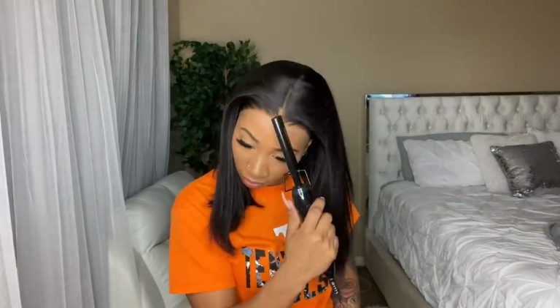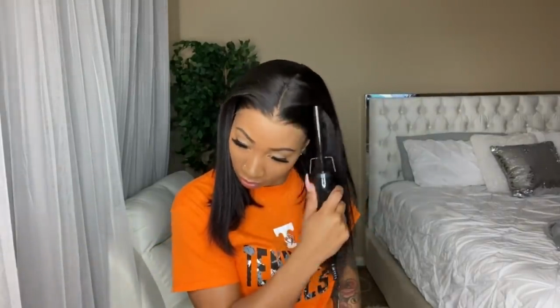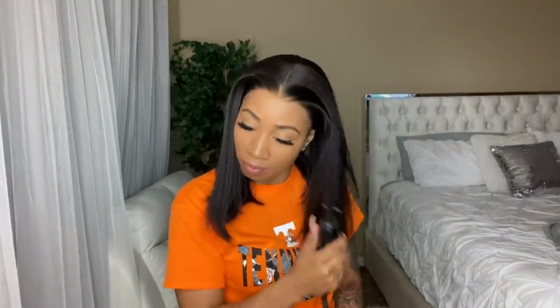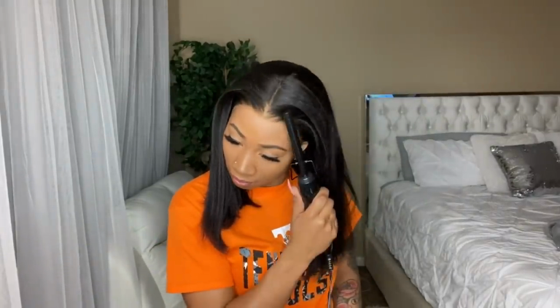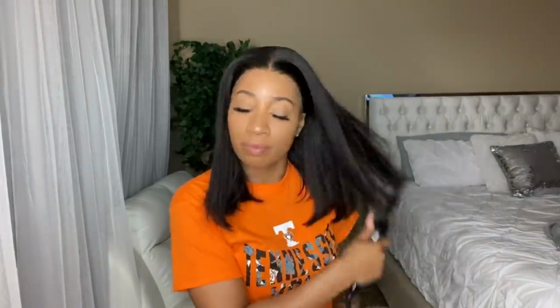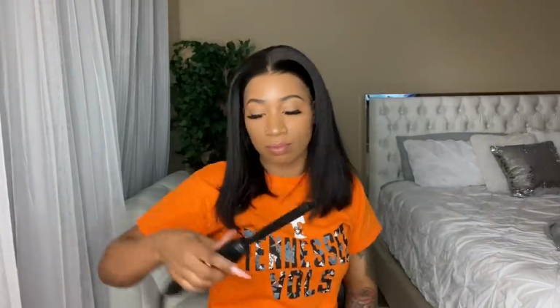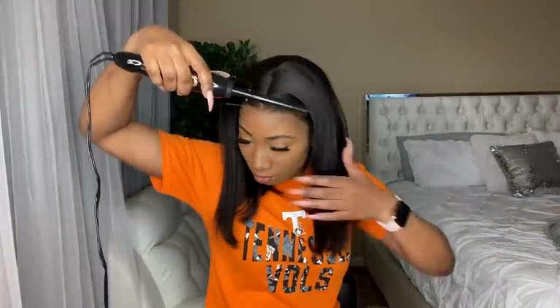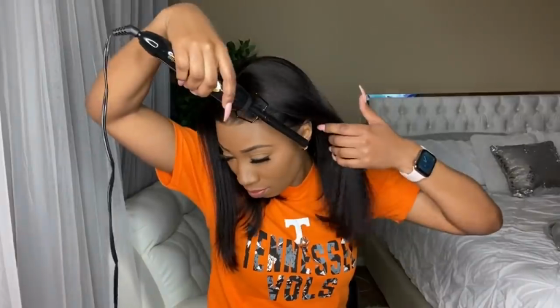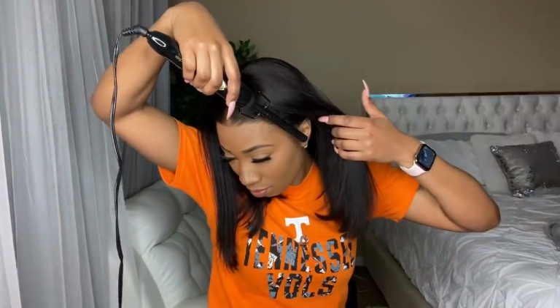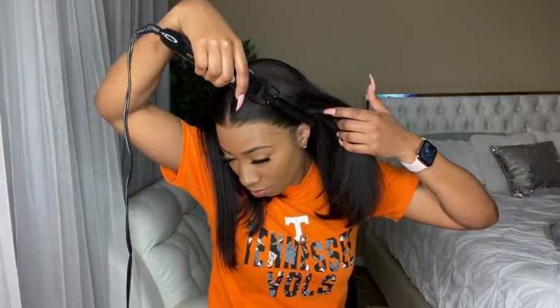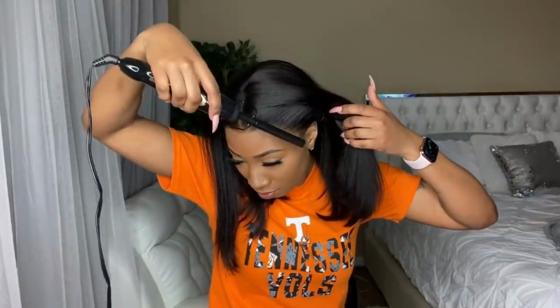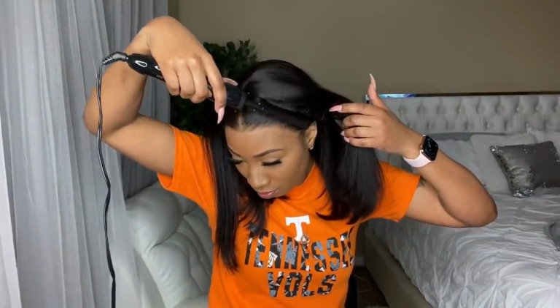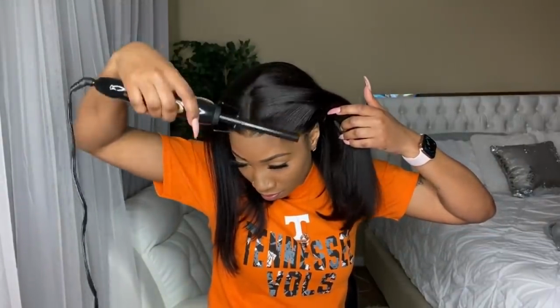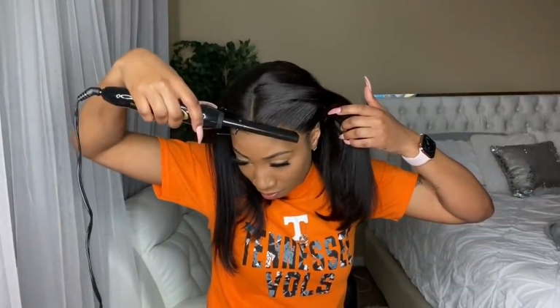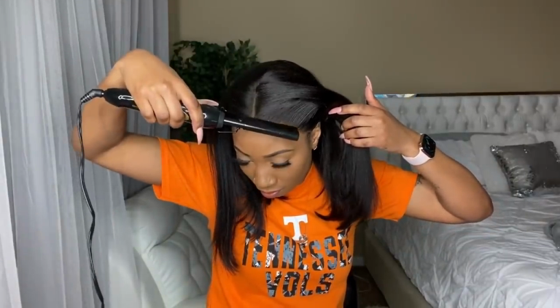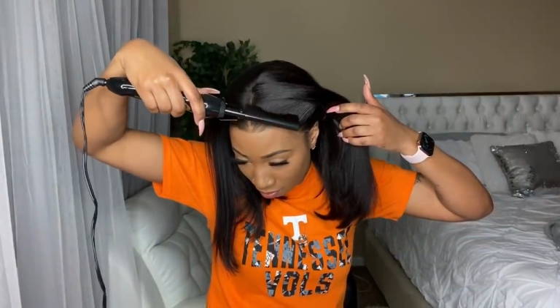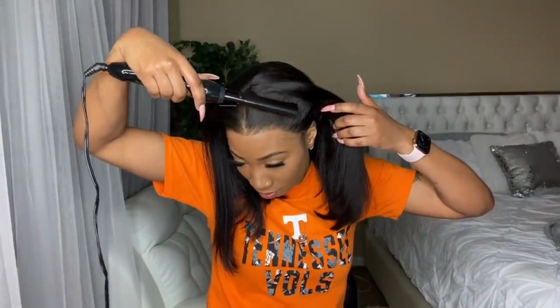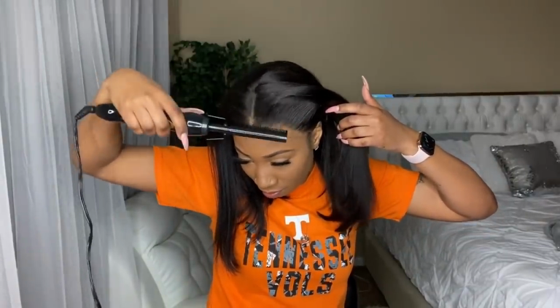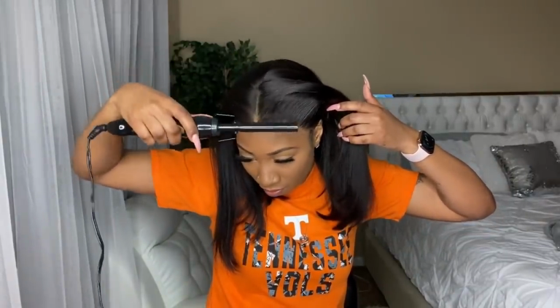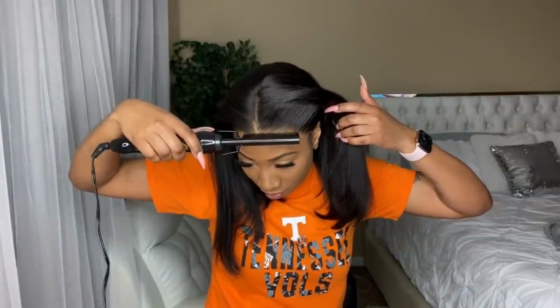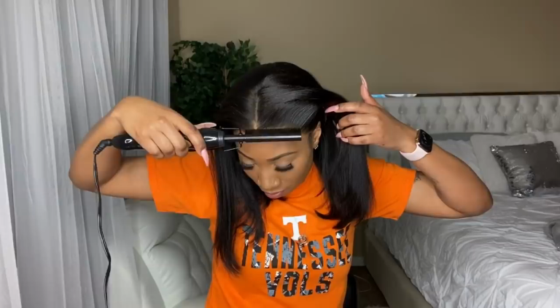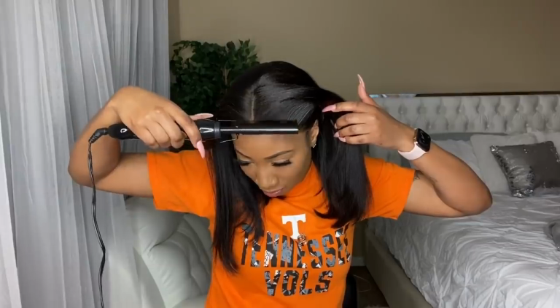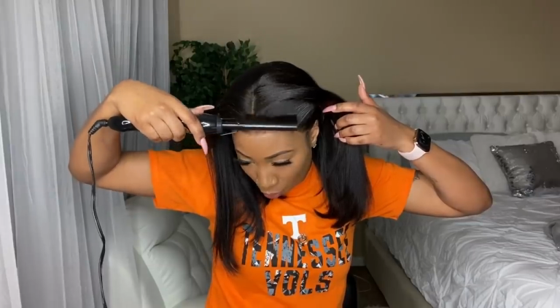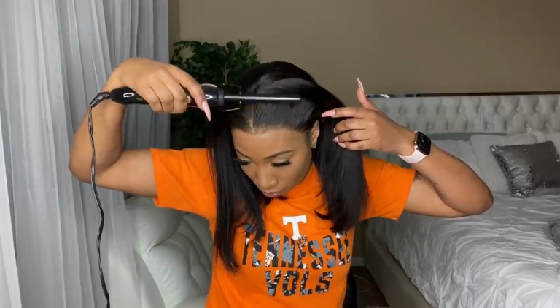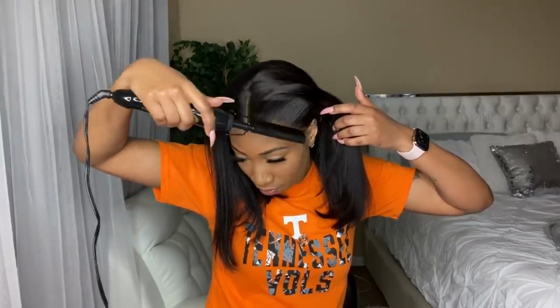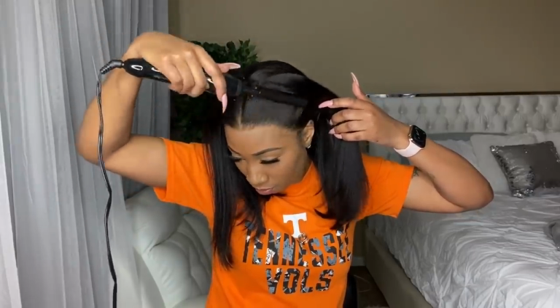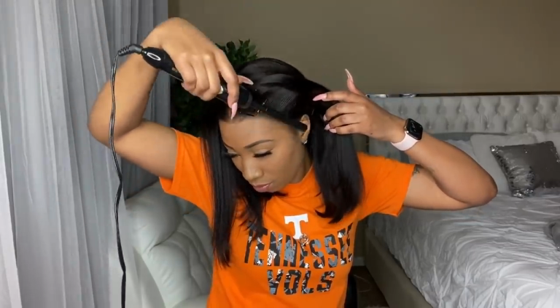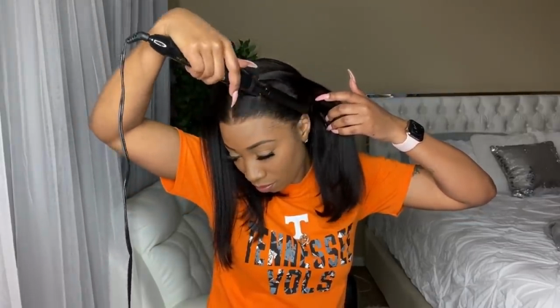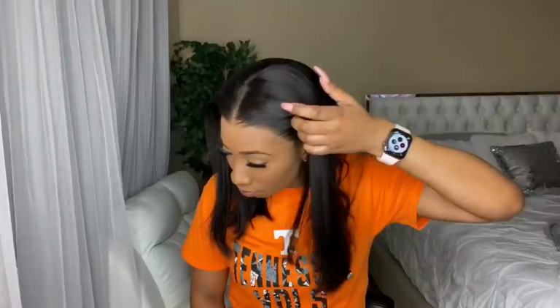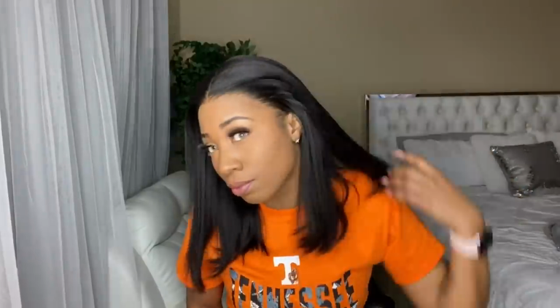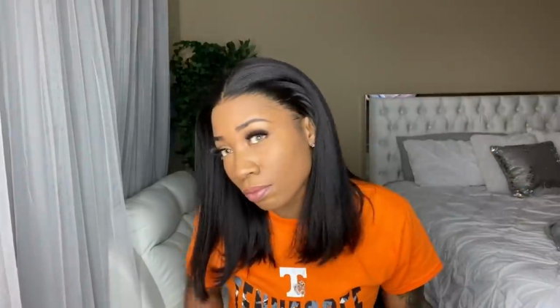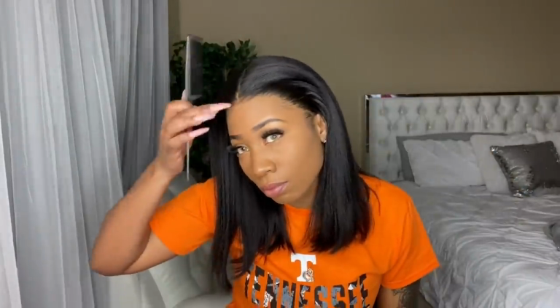We are not going to be using any type of glue, no adhesive, no gel, no anything. So in order to get that scalp look like it's melting, as you can see, you definitely want to go in and use a hot comb.